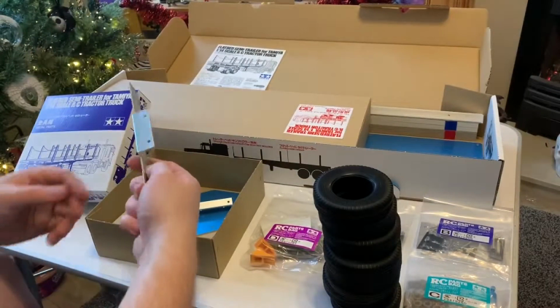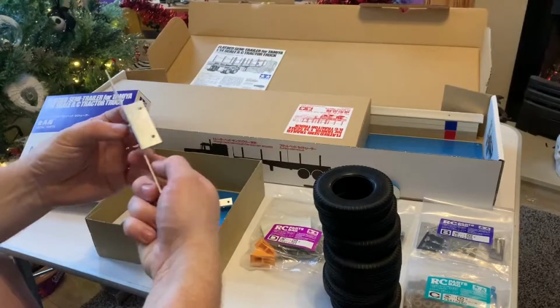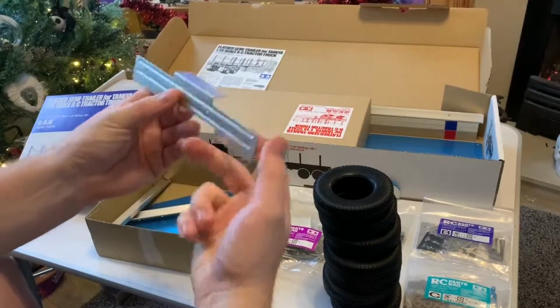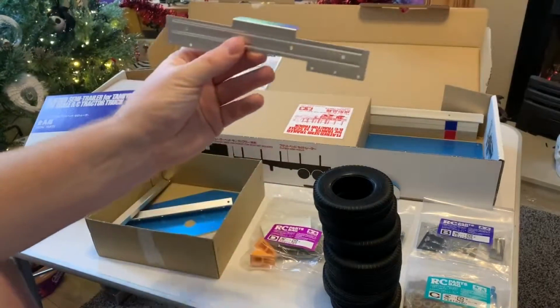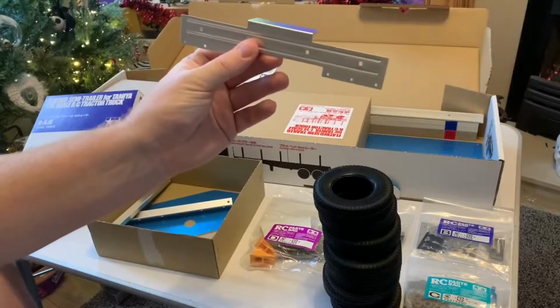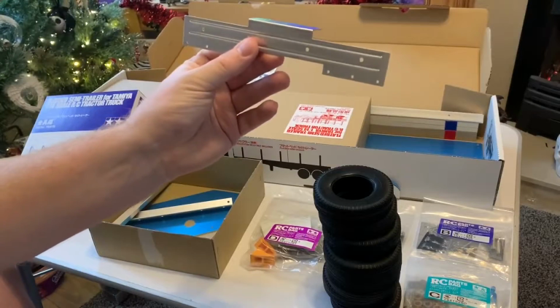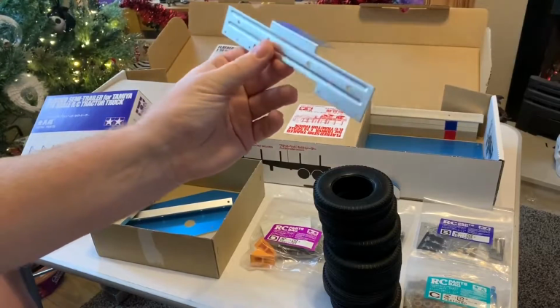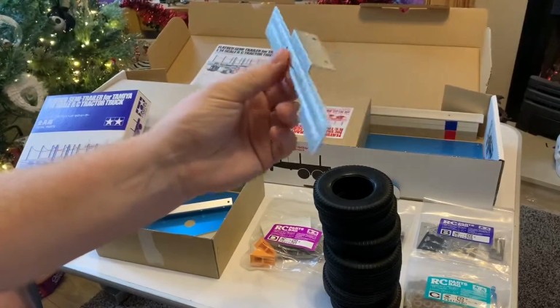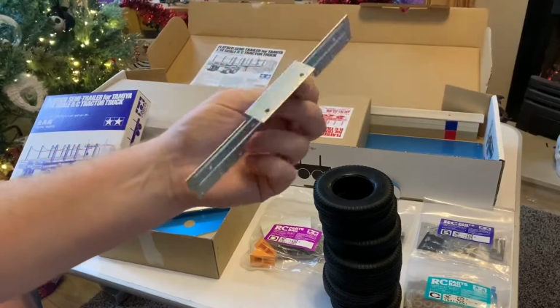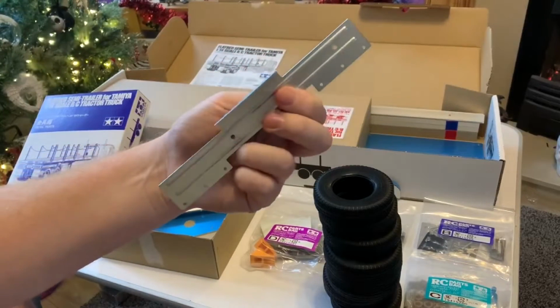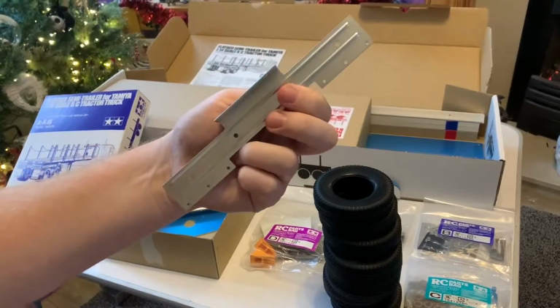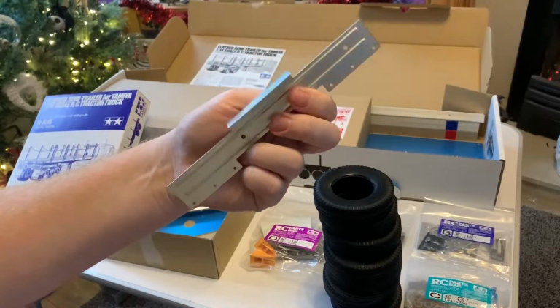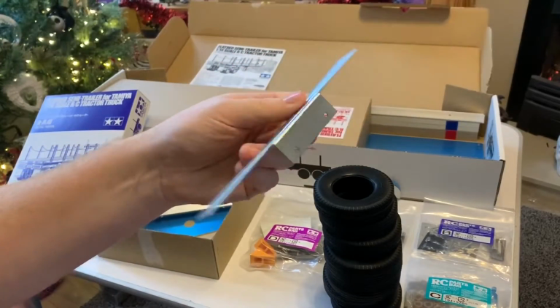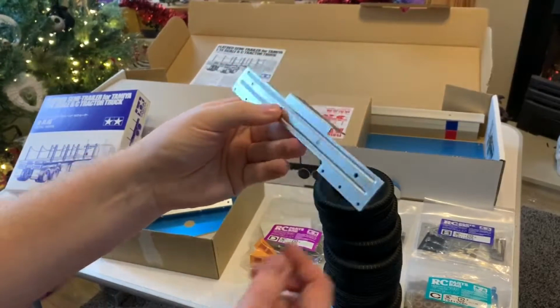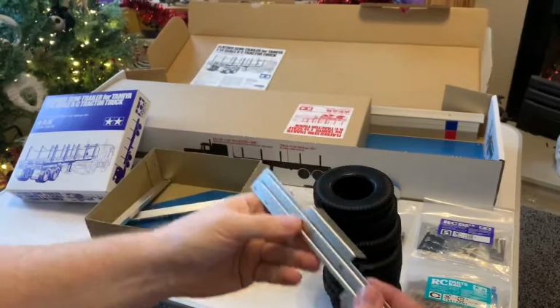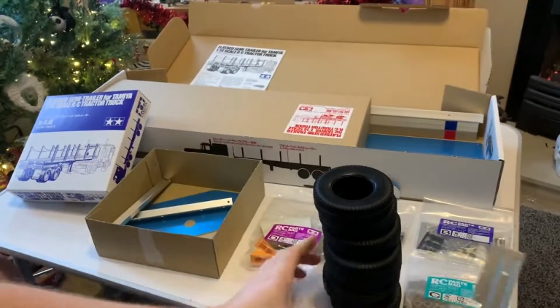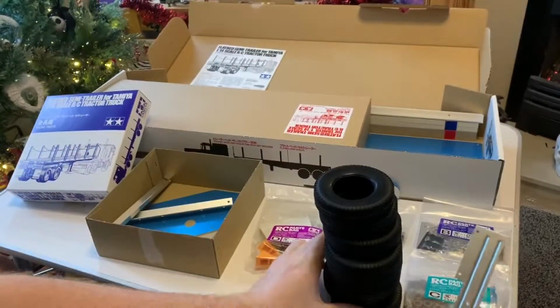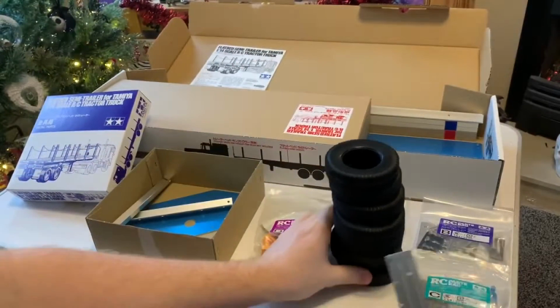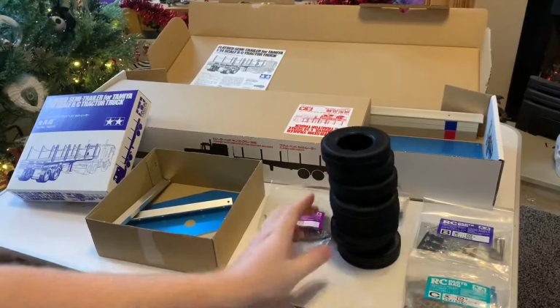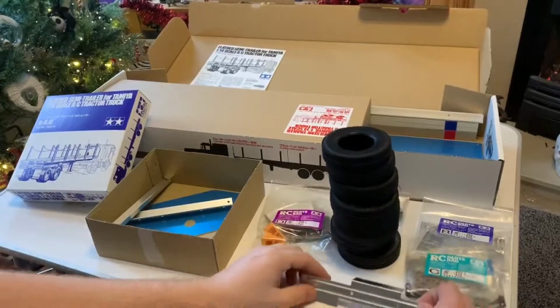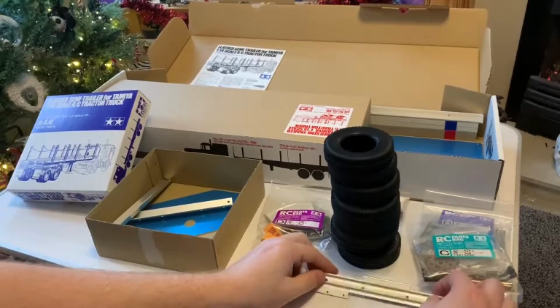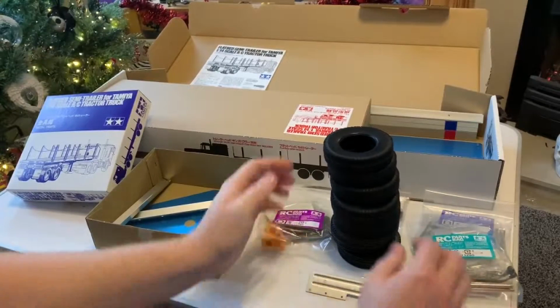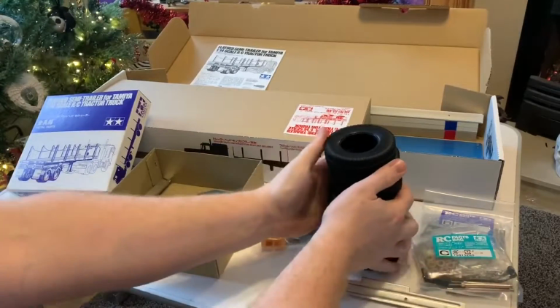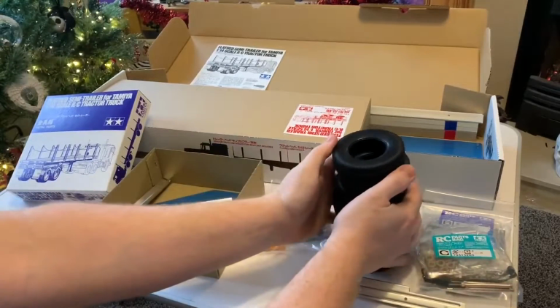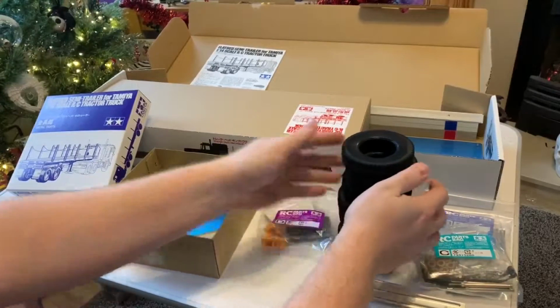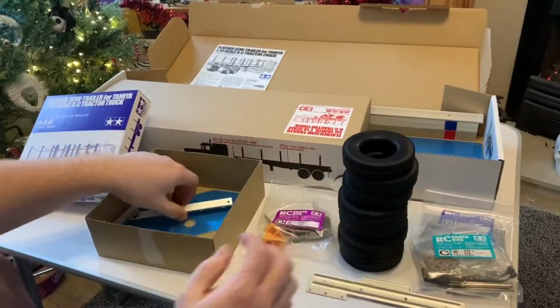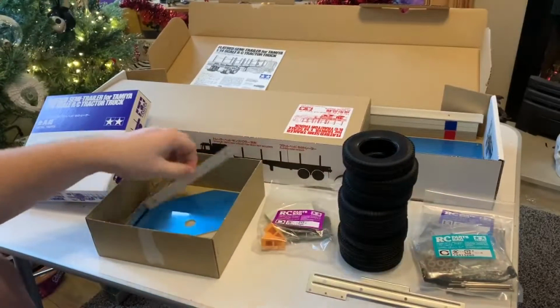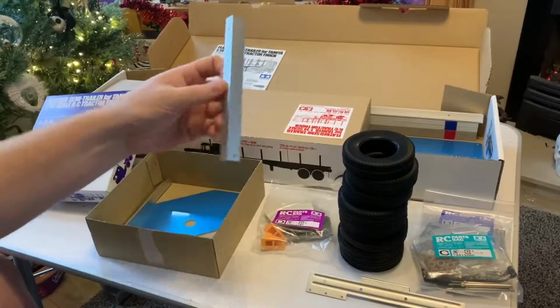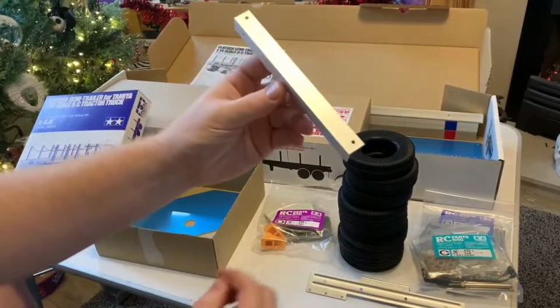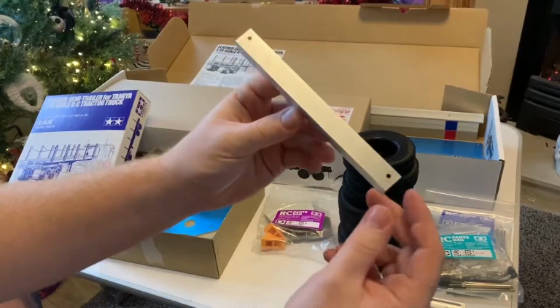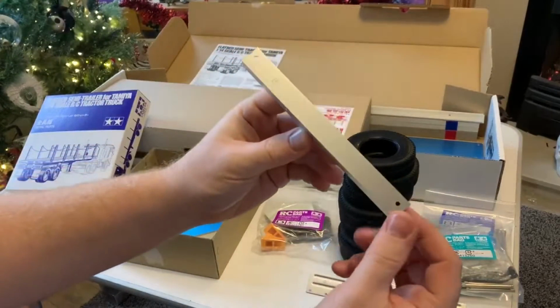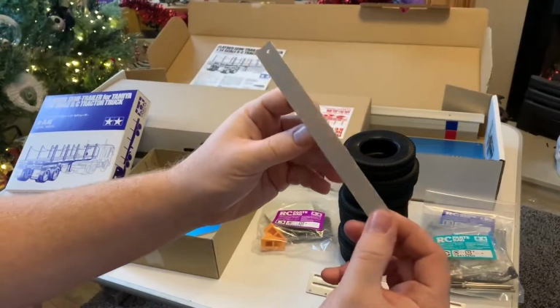And then we've got a few aluminium parts - hang on - oh! Oh!